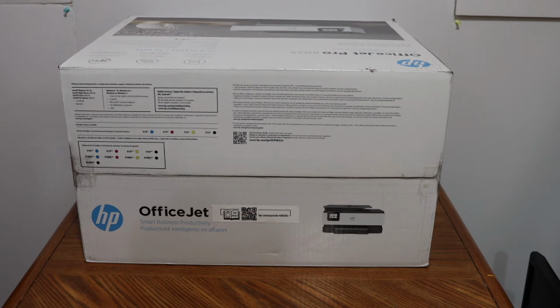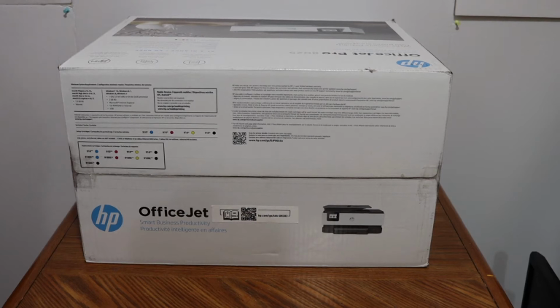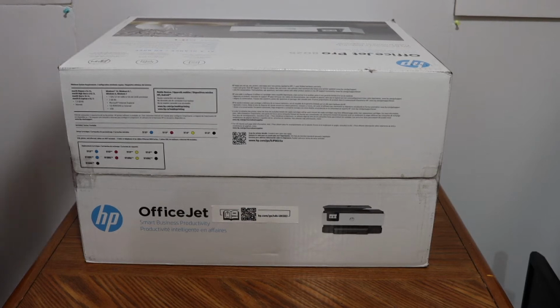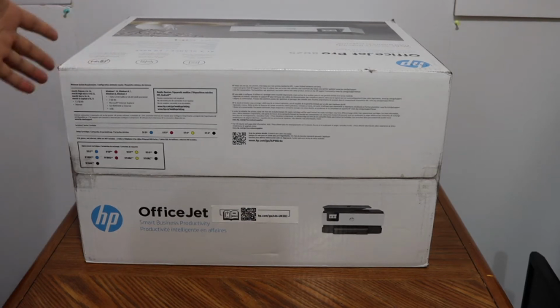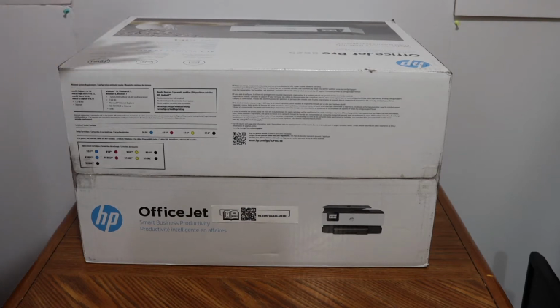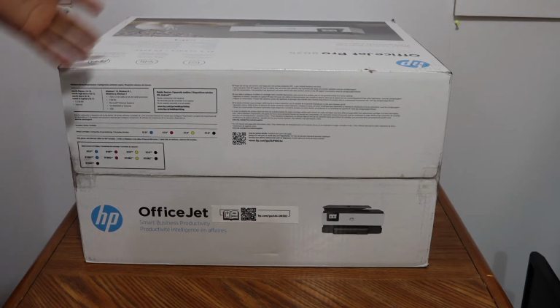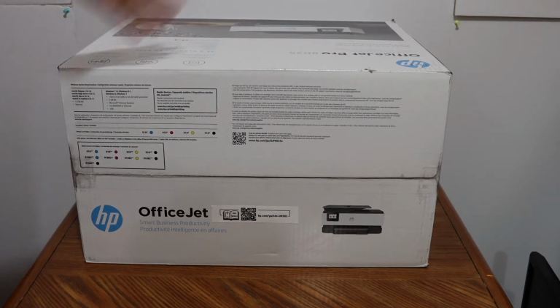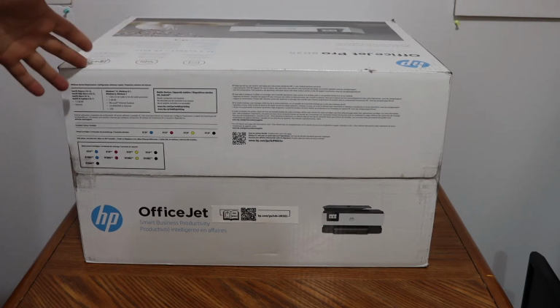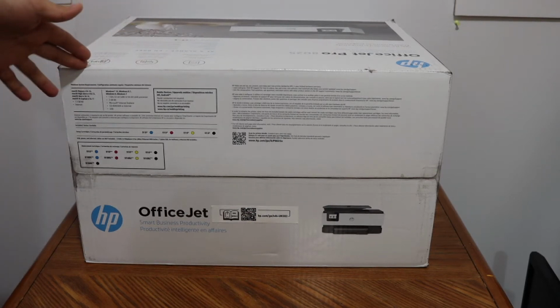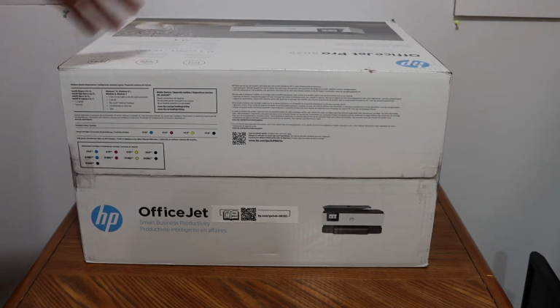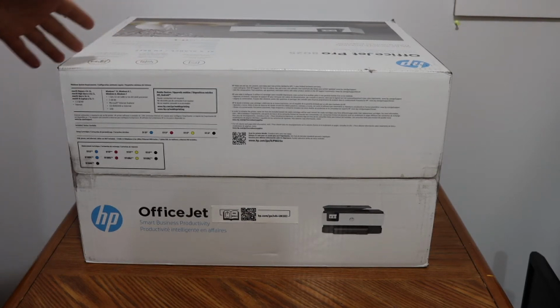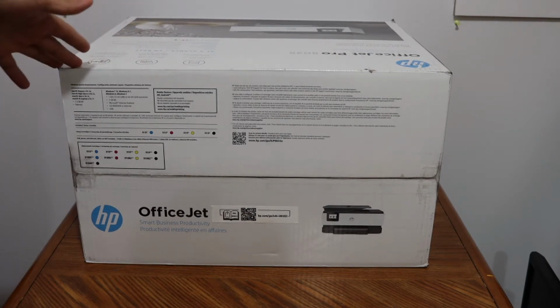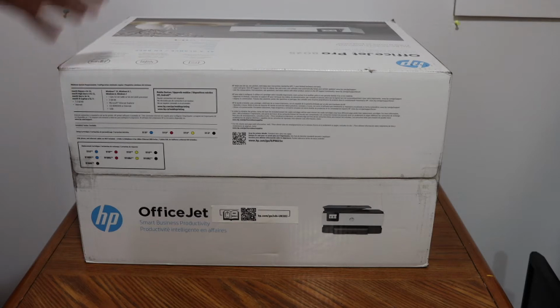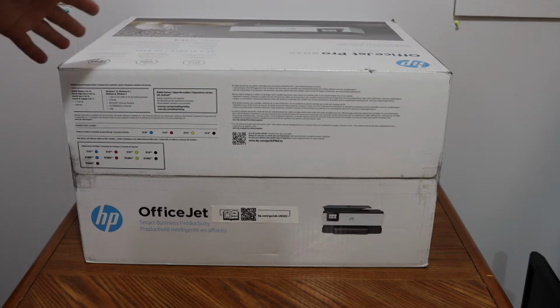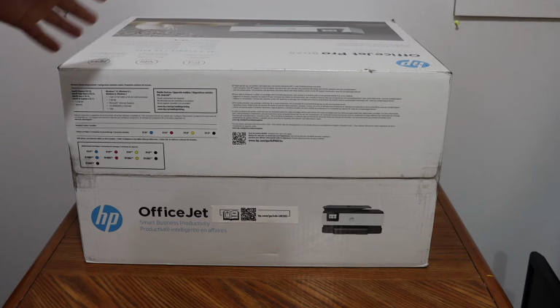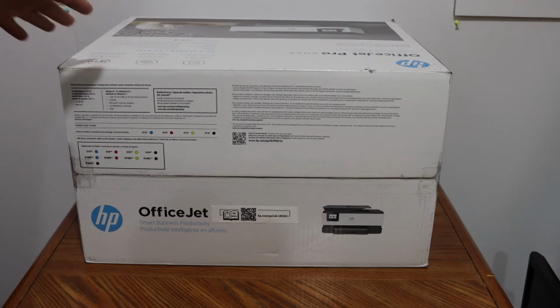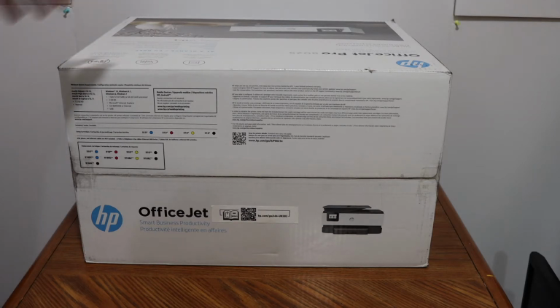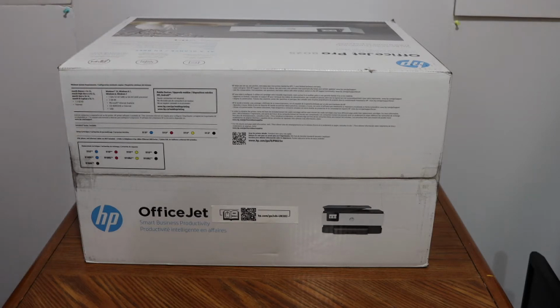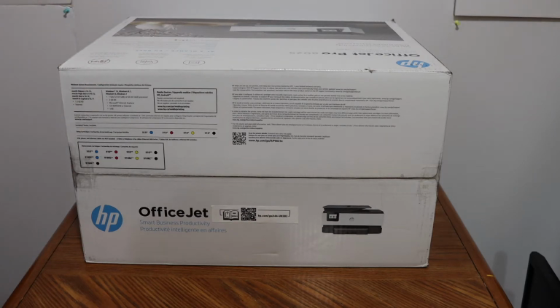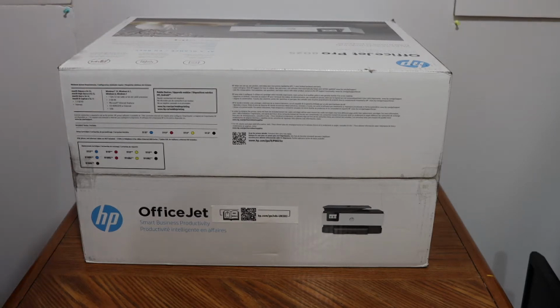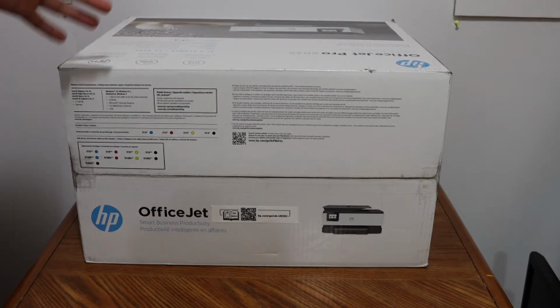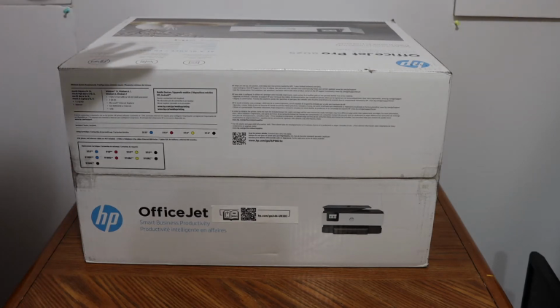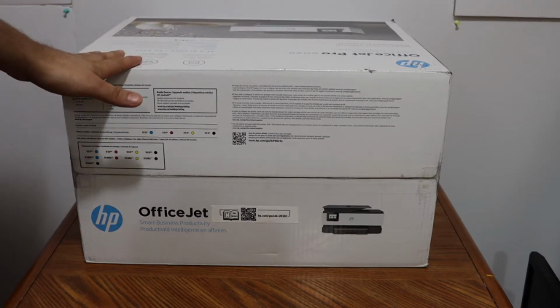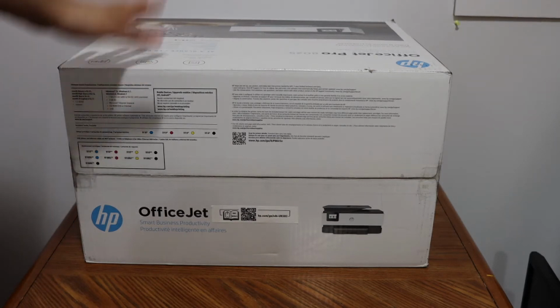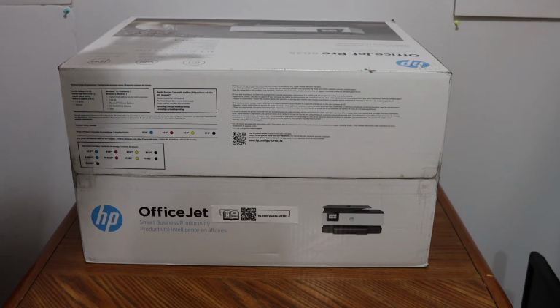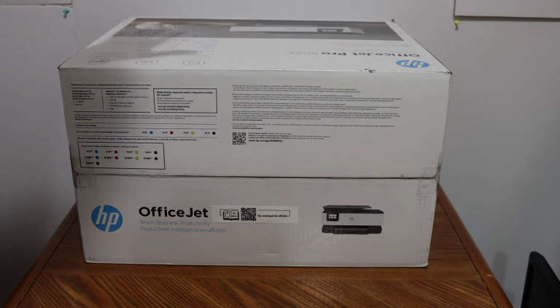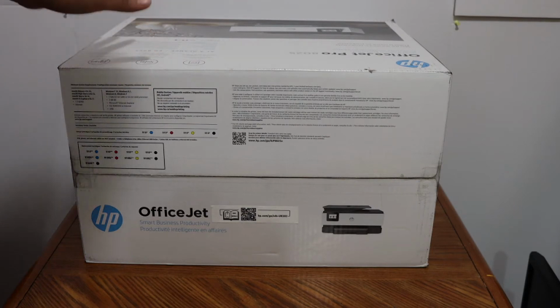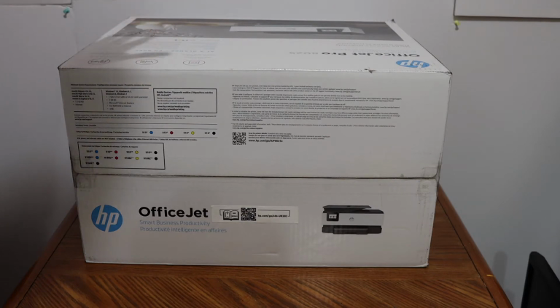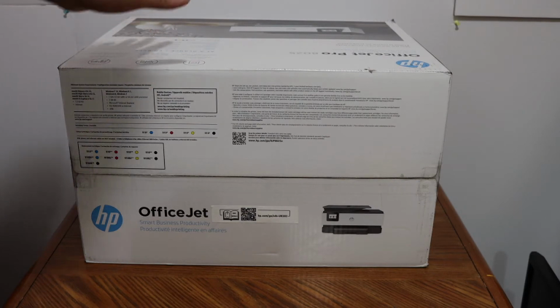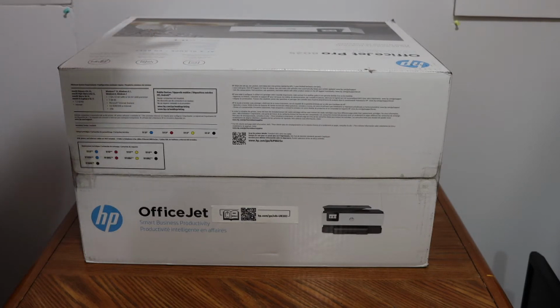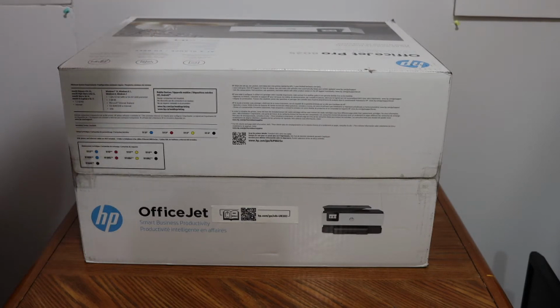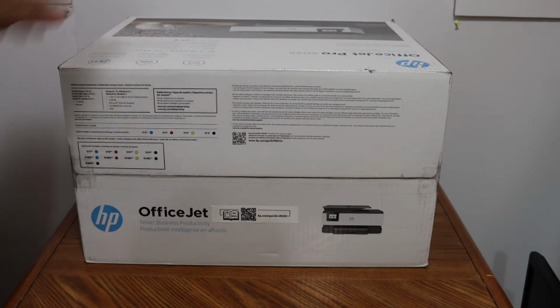I'm going to show you how to do the quick unboxing and setup of your HP OfficeJet Pro 8035 all-in-one printer. We will start with the unboxing and then do the quick setup after that.